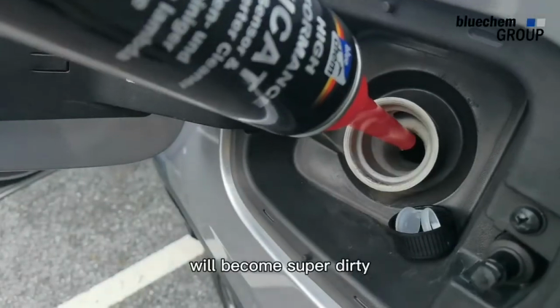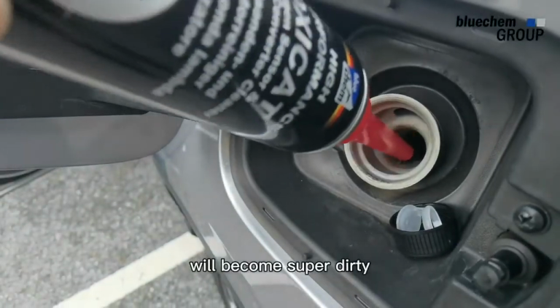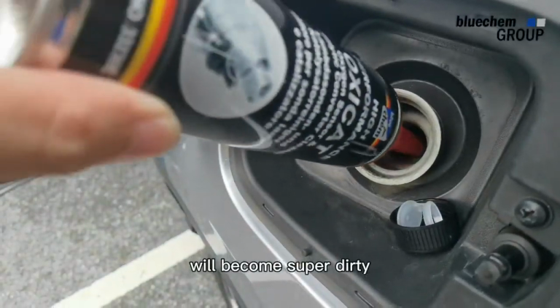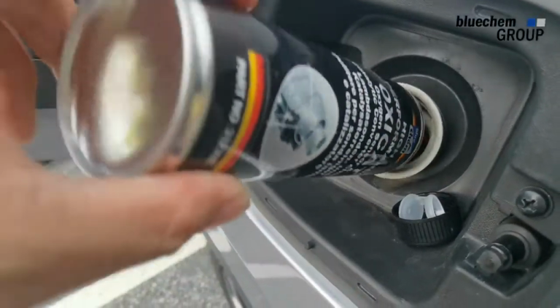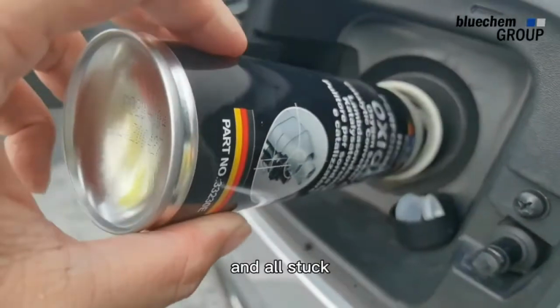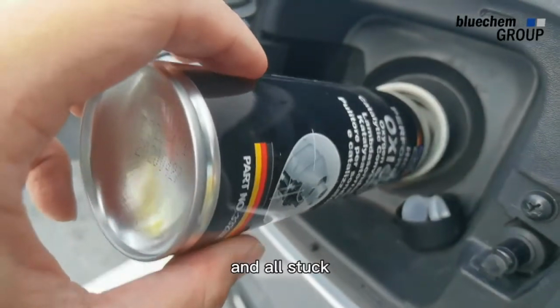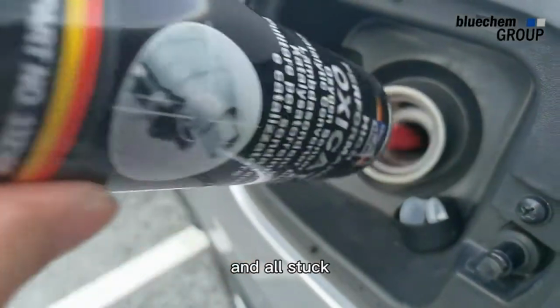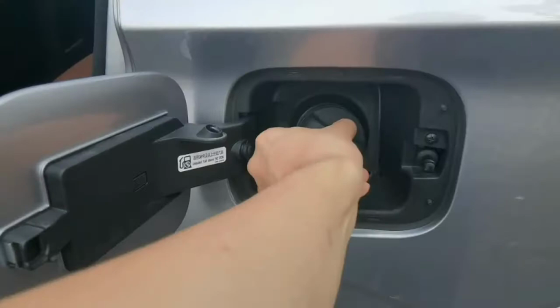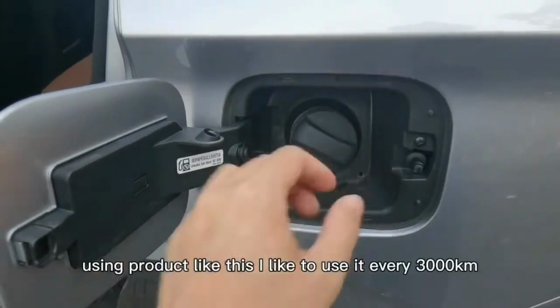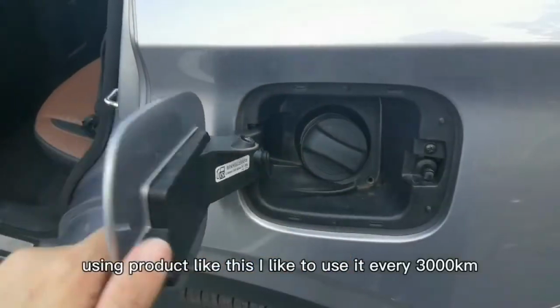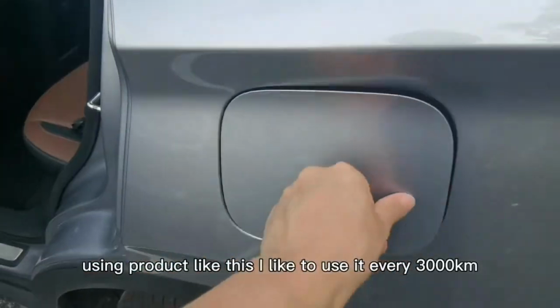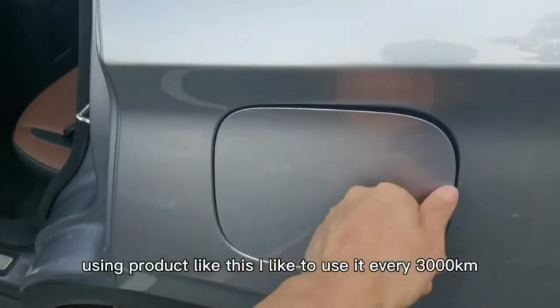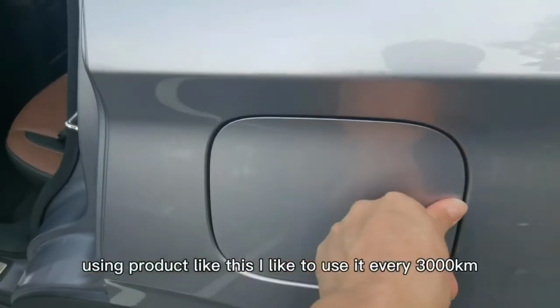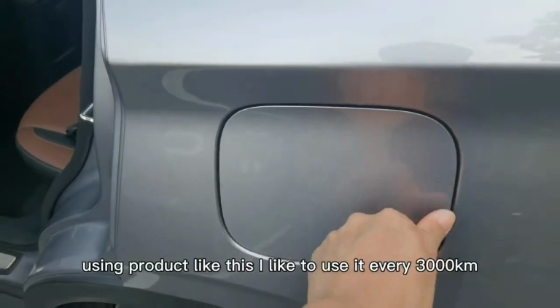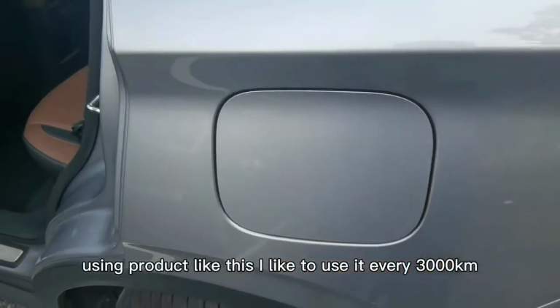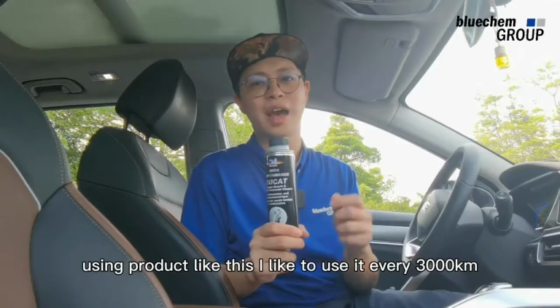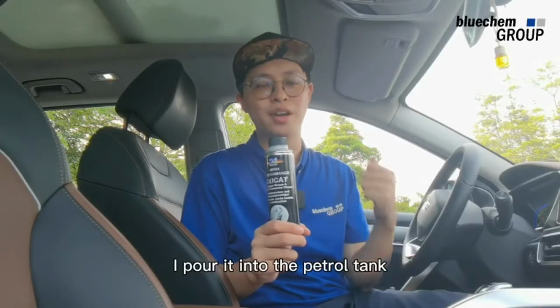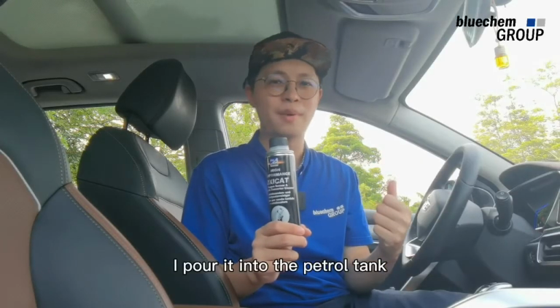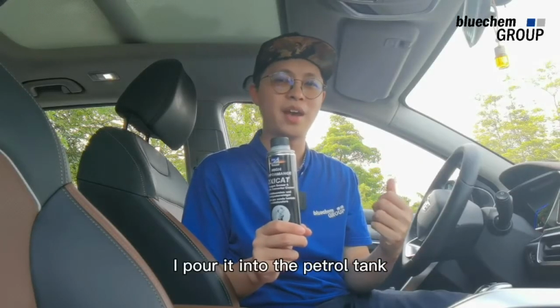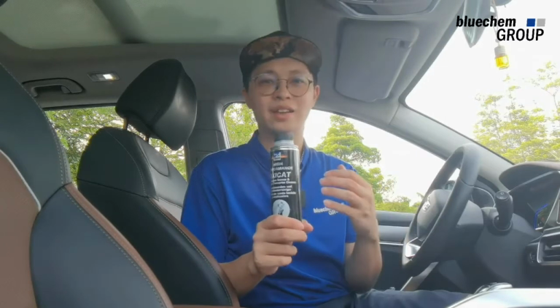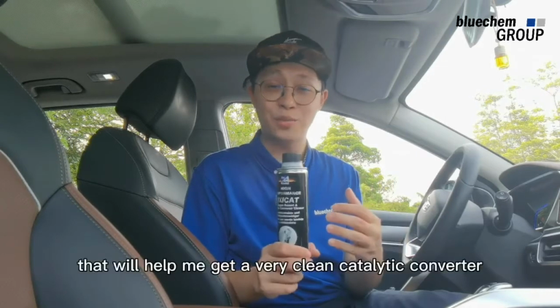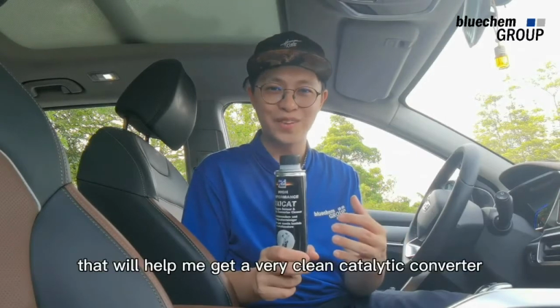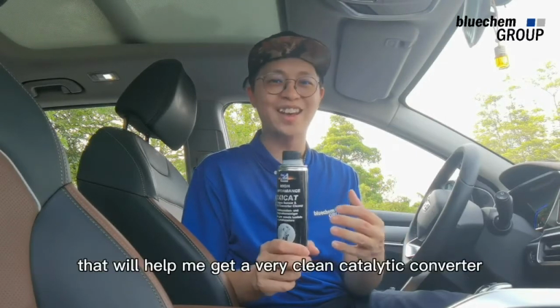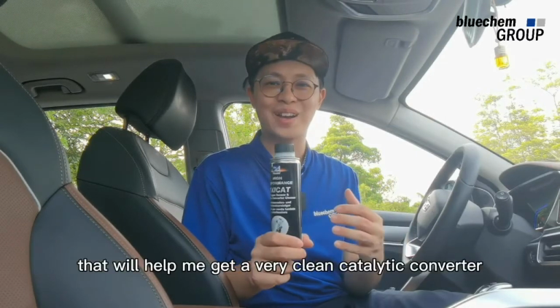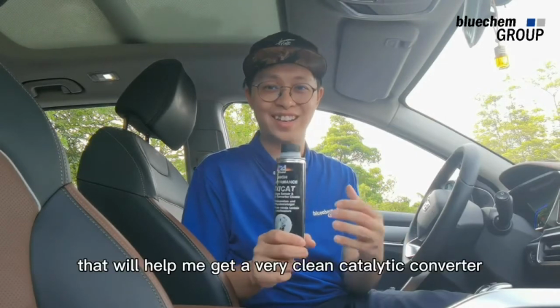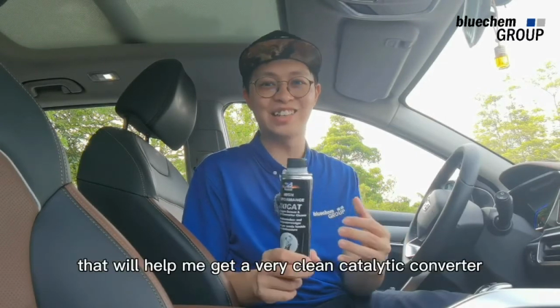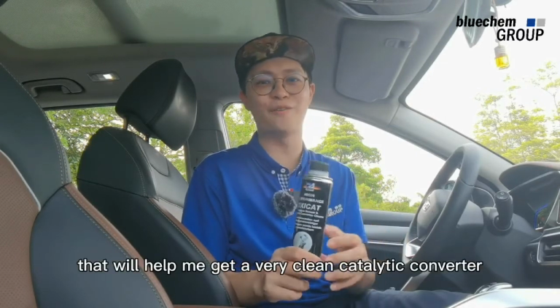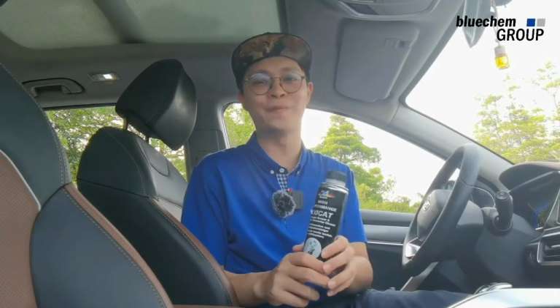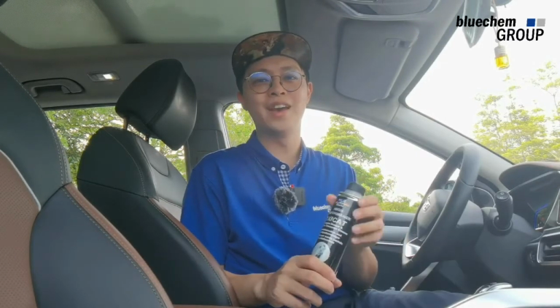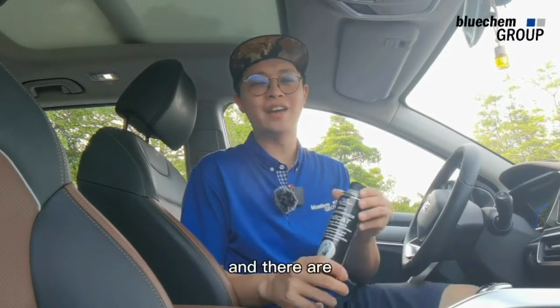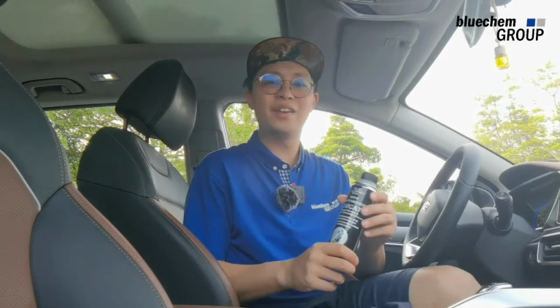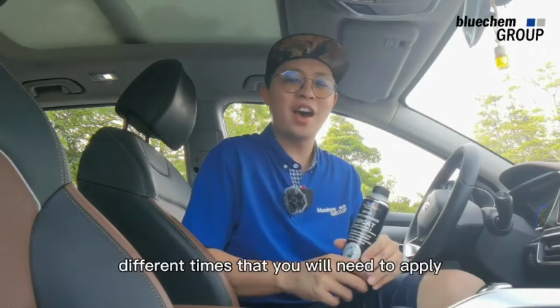Over time, the catalytic converter will become super dirty and all stuck. Using a product like this, I like to use it every 3,000 kilometers. I pour it into the petrol tank and that will help me get a very clean catalytic converter.